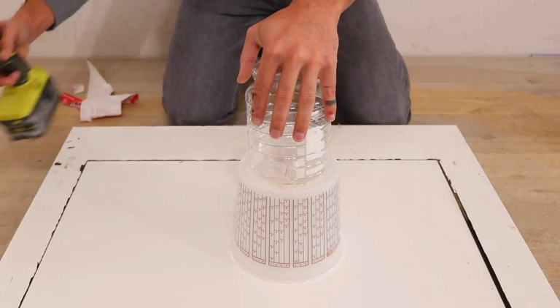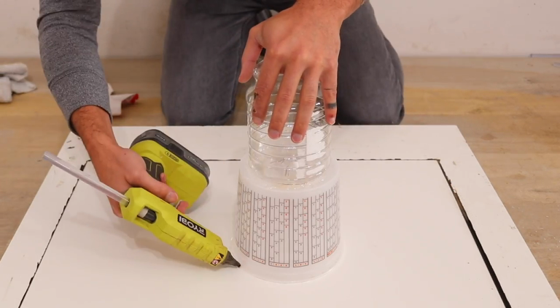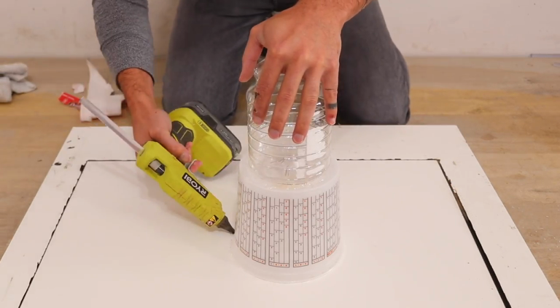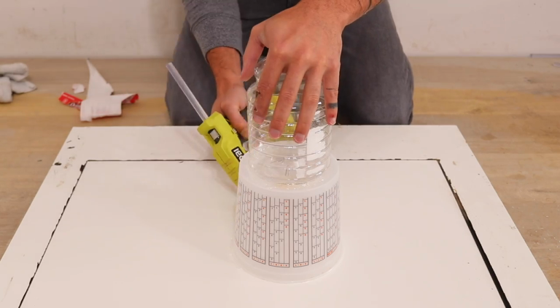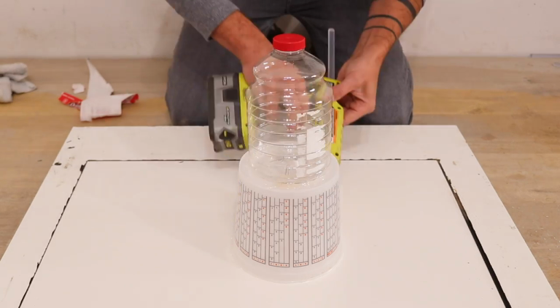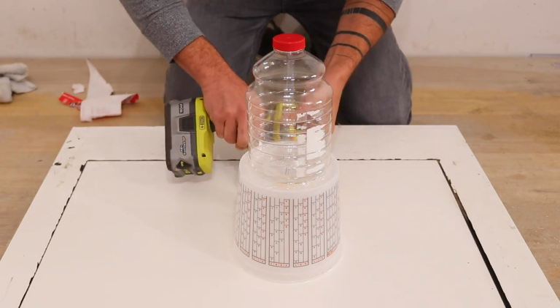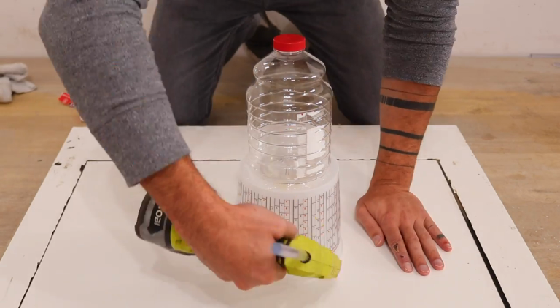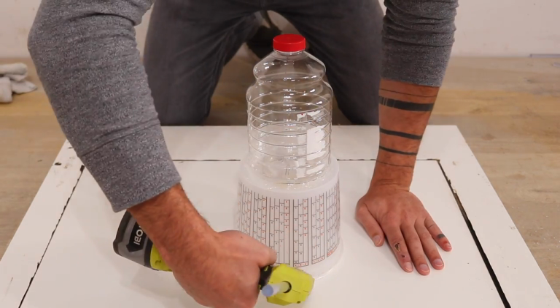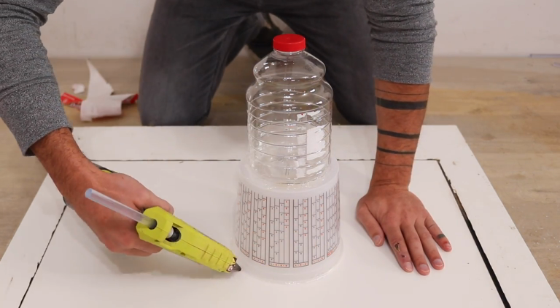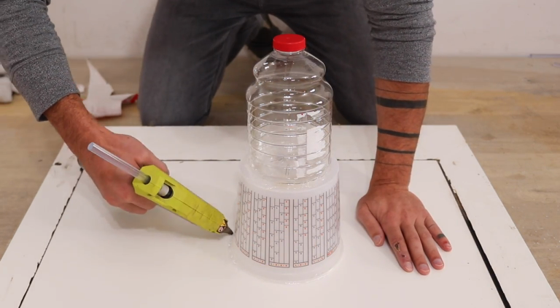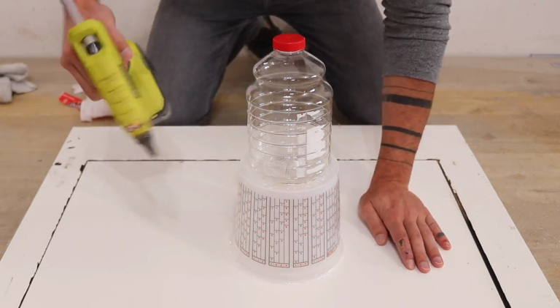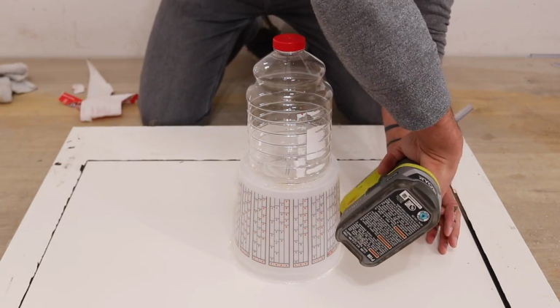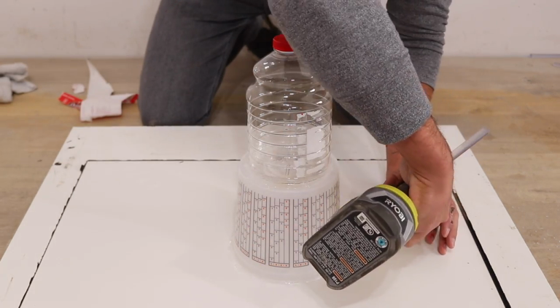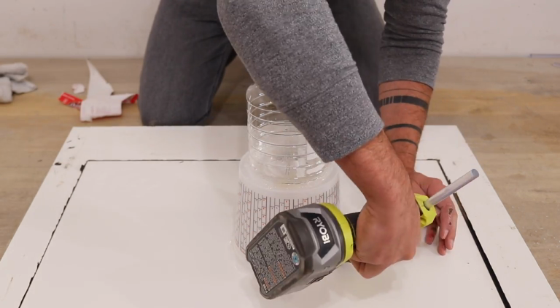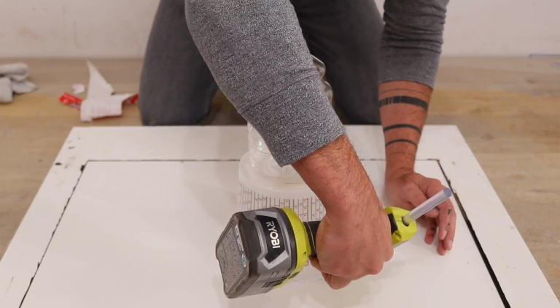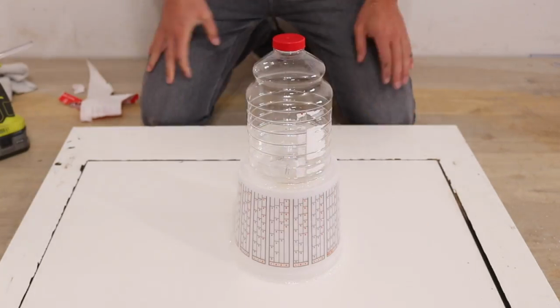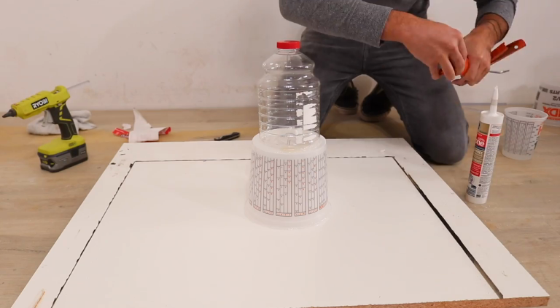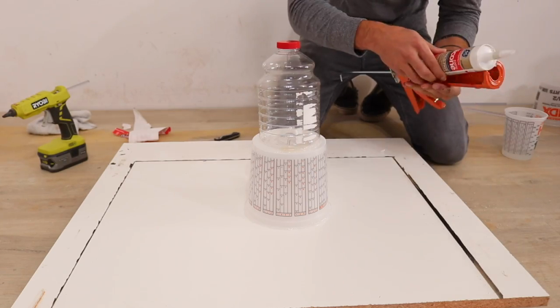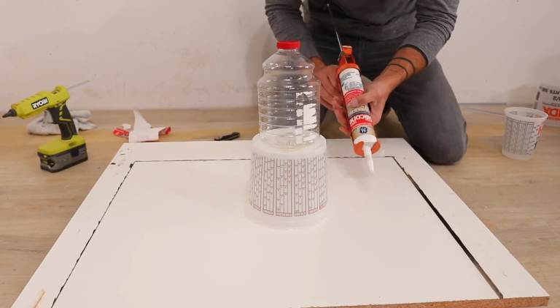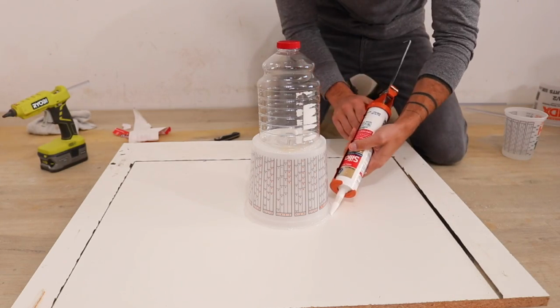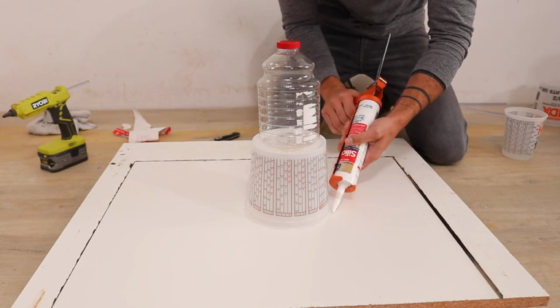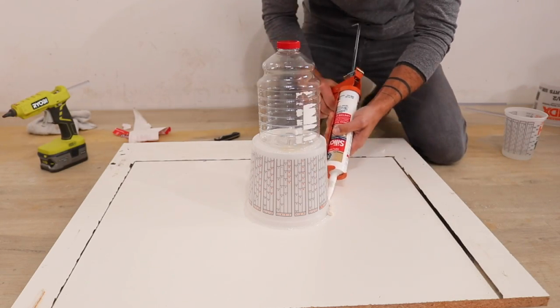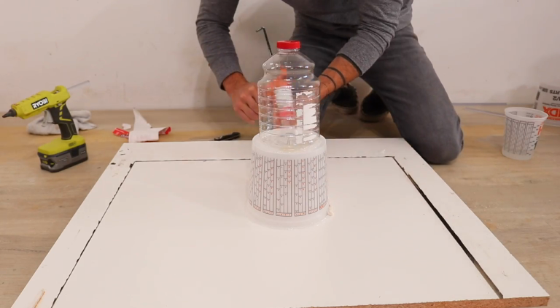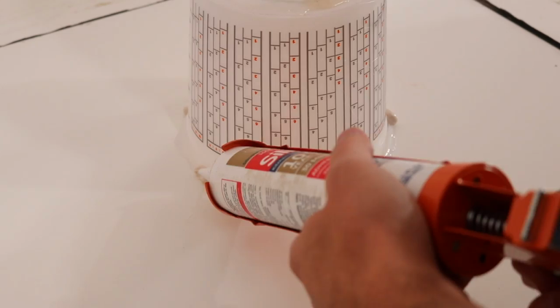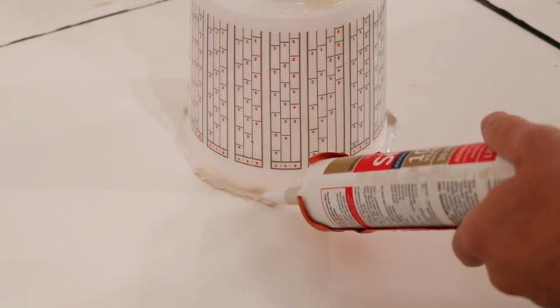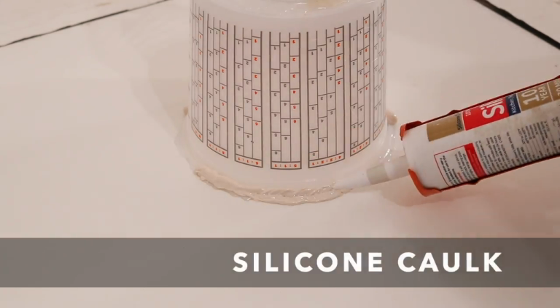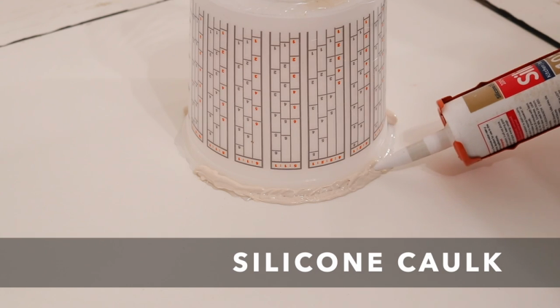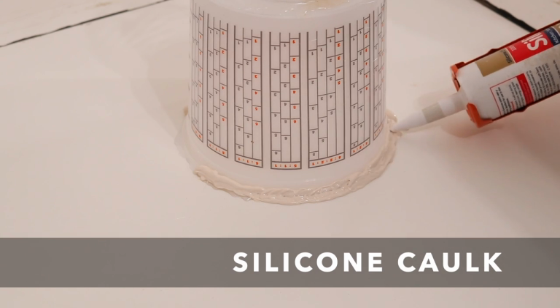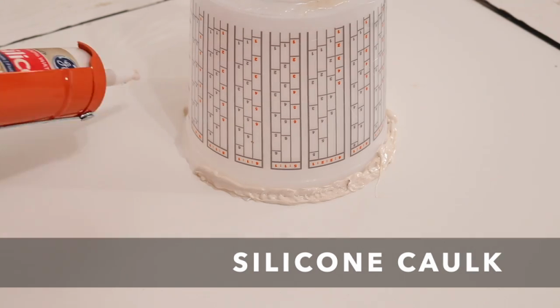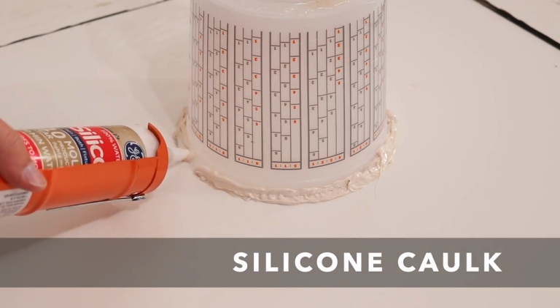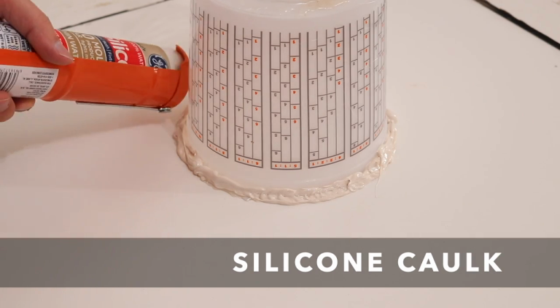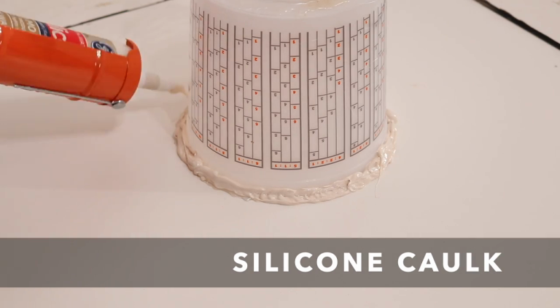I added an additional bead of hot glue around the perimeter of the mixing bucket just to make sure the whole thing doesn't come undone and float up to the top. I then sealed over the hot glue with some silicone caulk and used my finger to smooth it out.